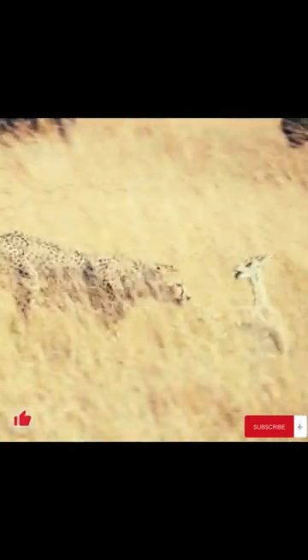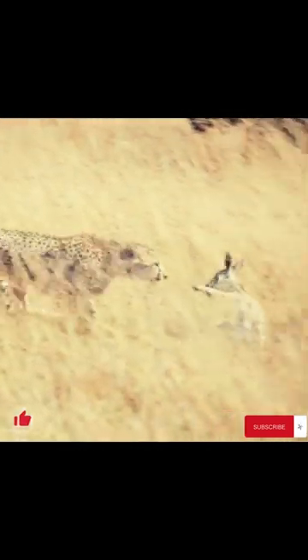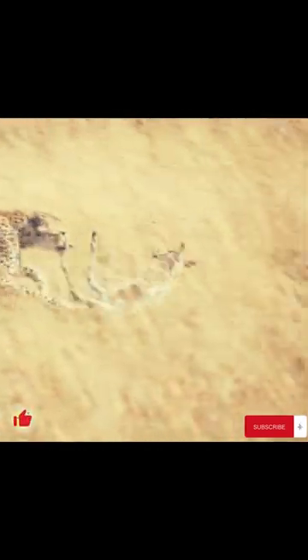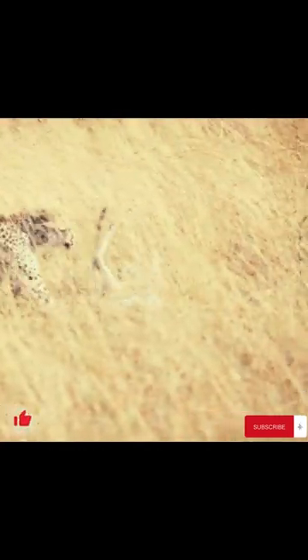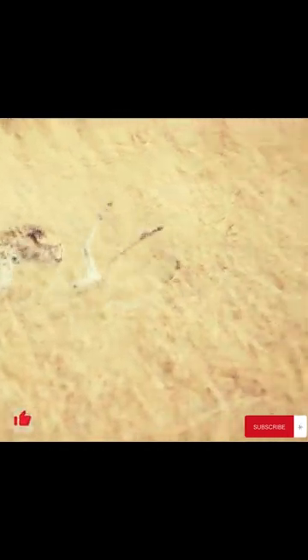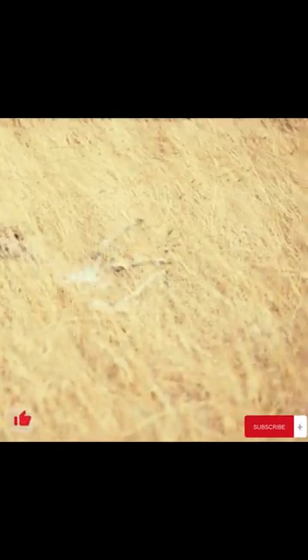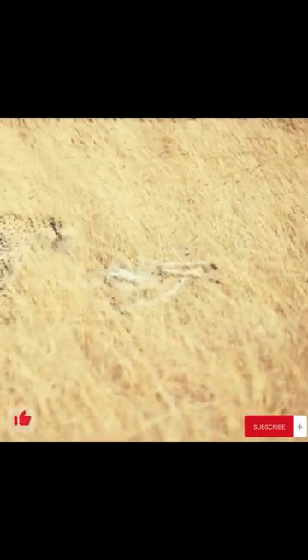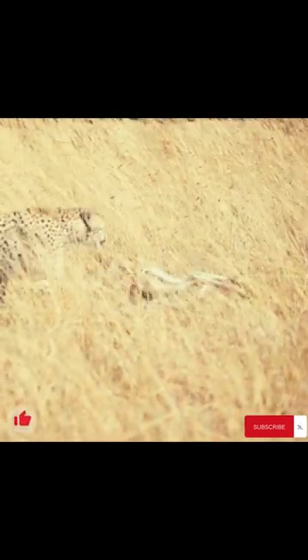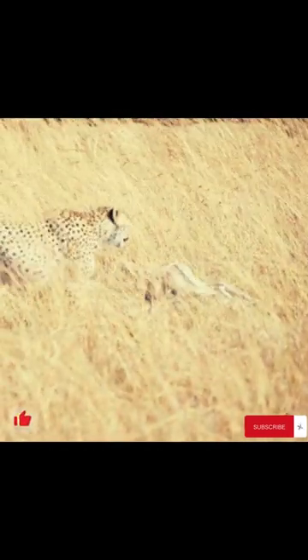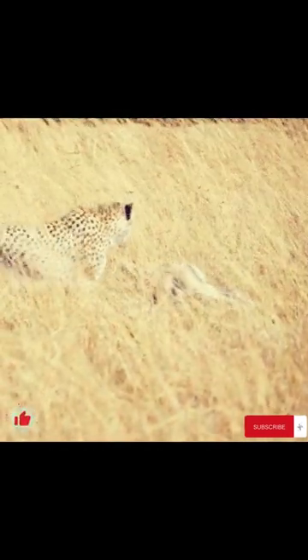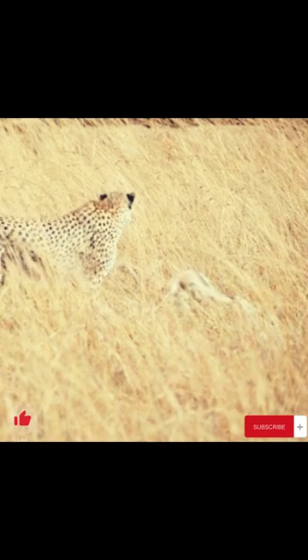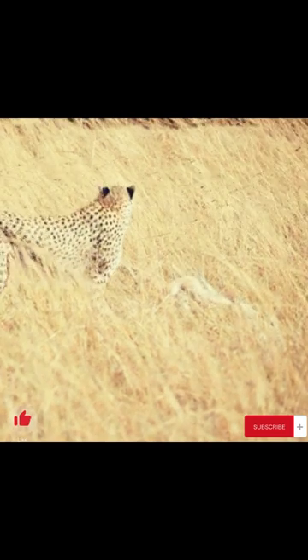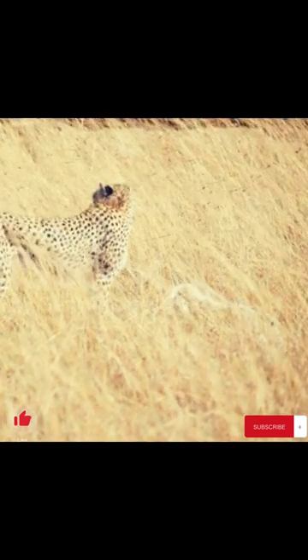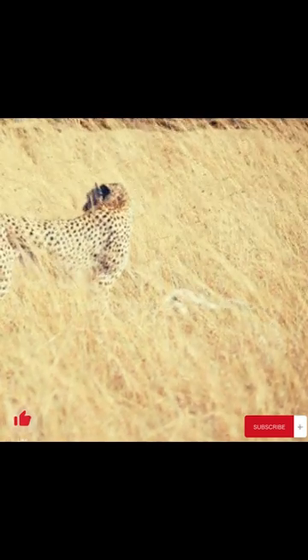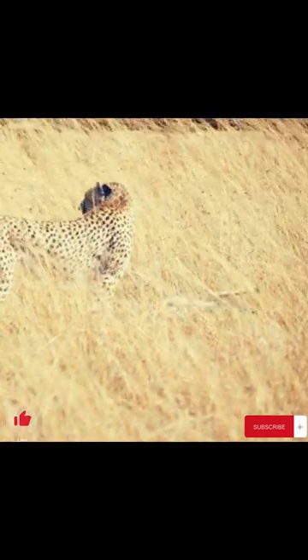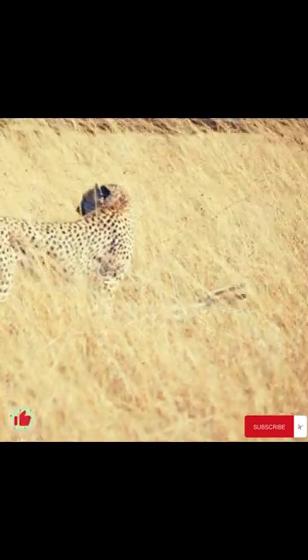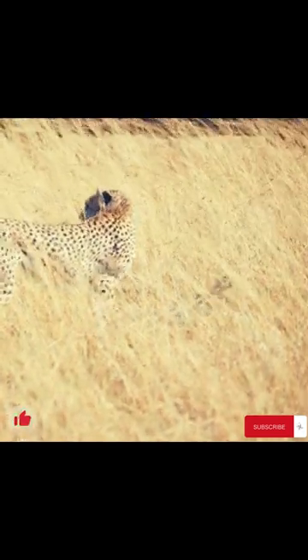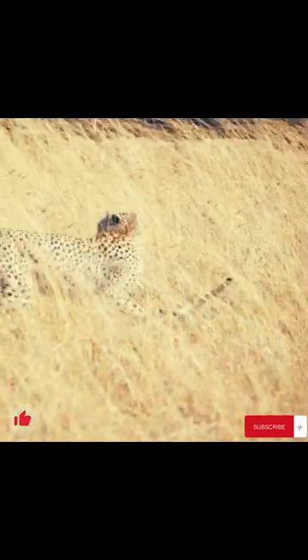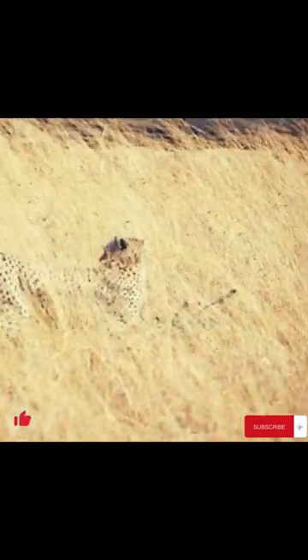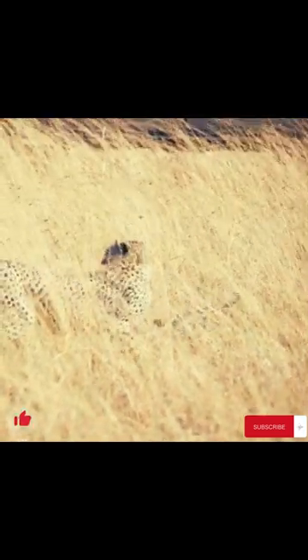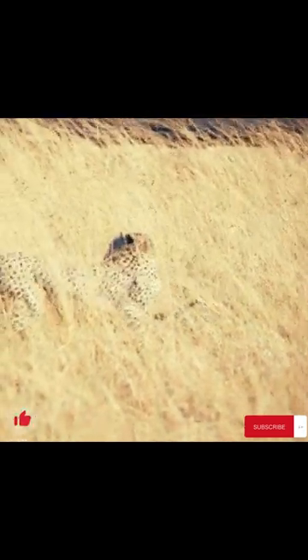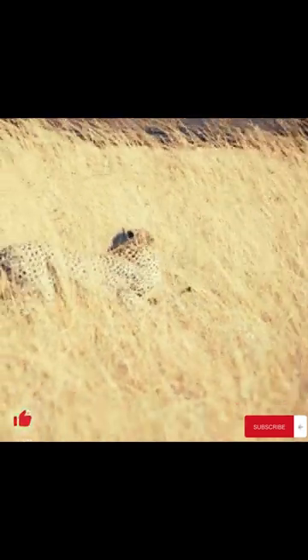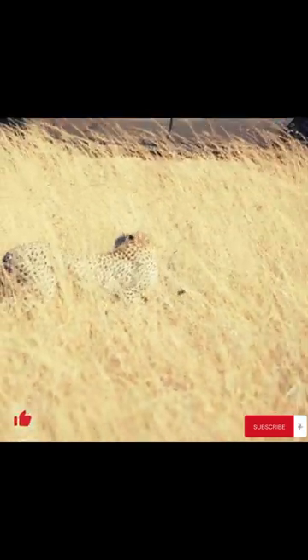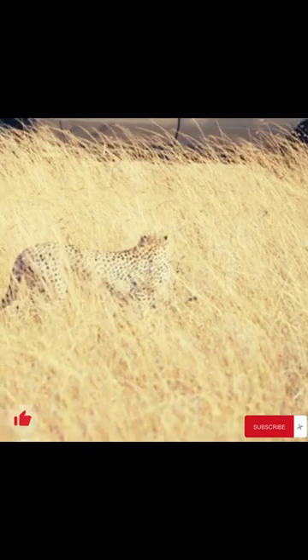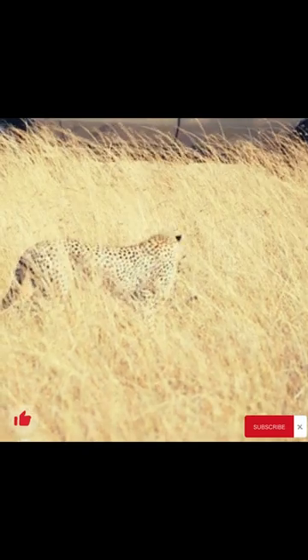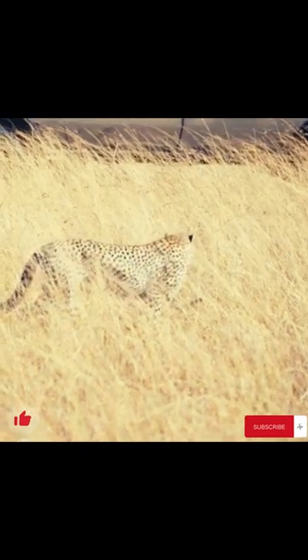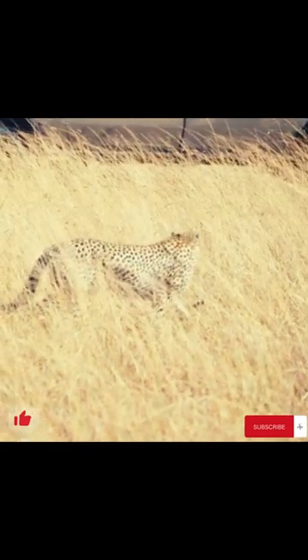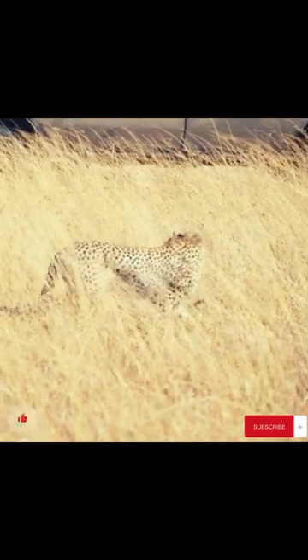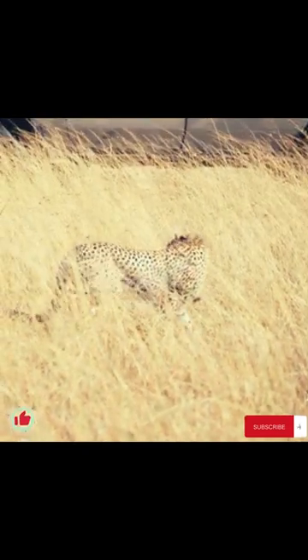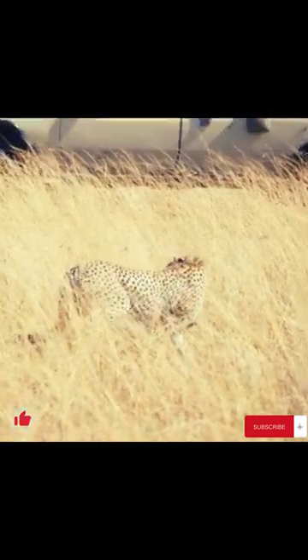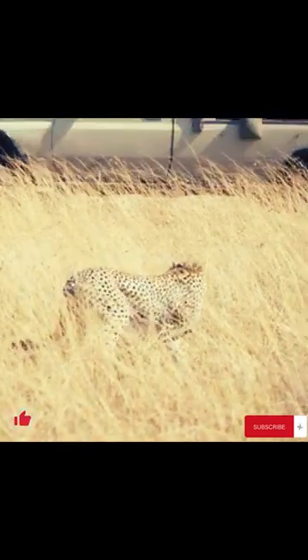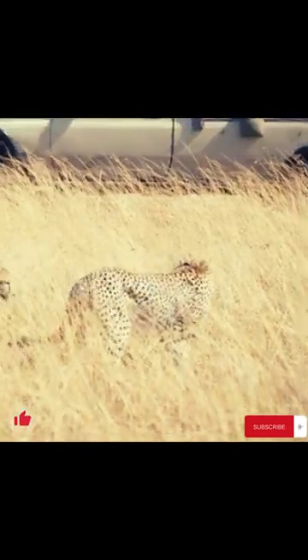When the prey trips and falls down during a chase, it would break its leg most of the time. This lets the cheetah attack the fallen prey easily. Cheetahs bite the prey's neck to kill the prey.